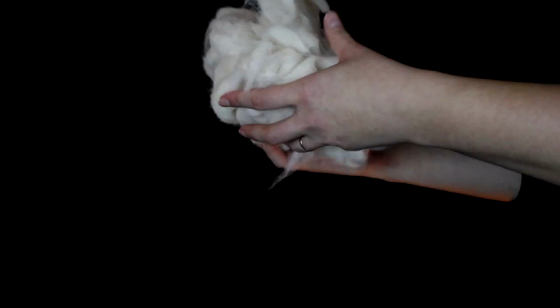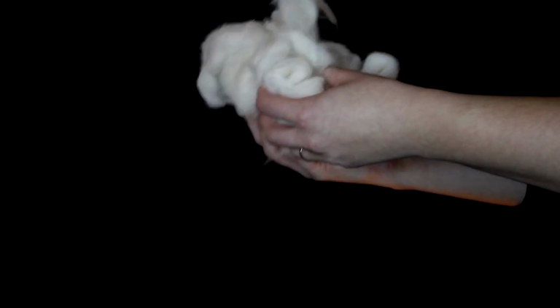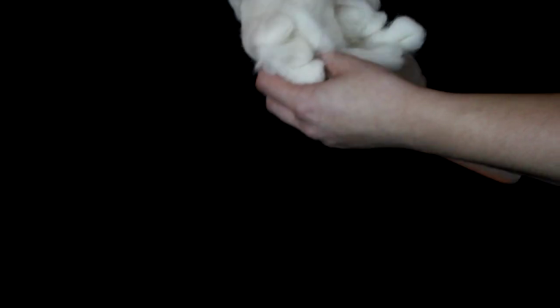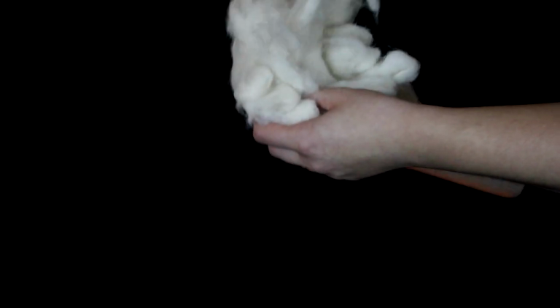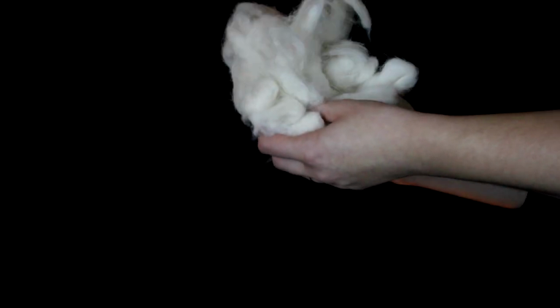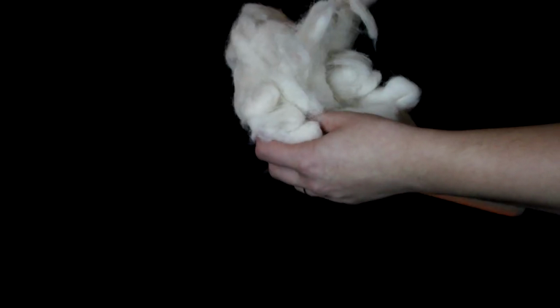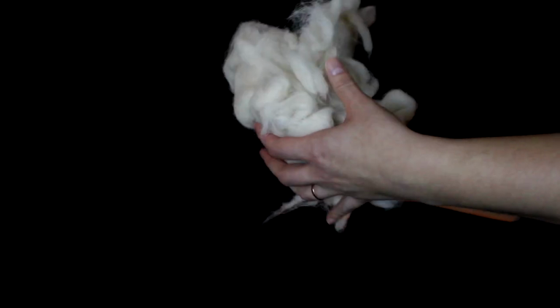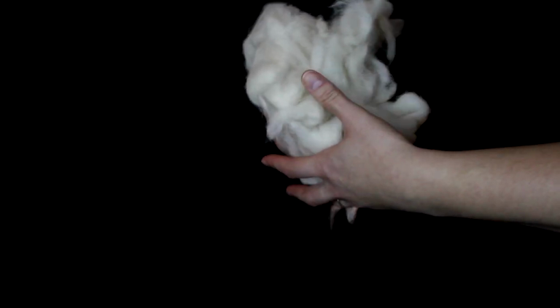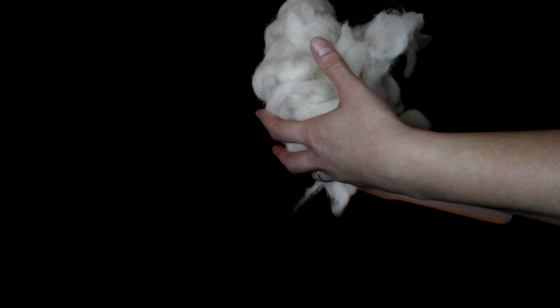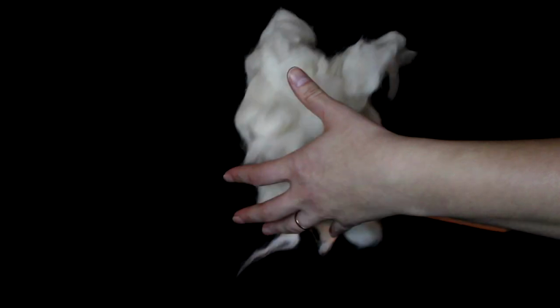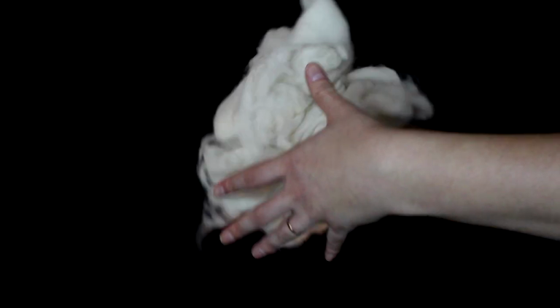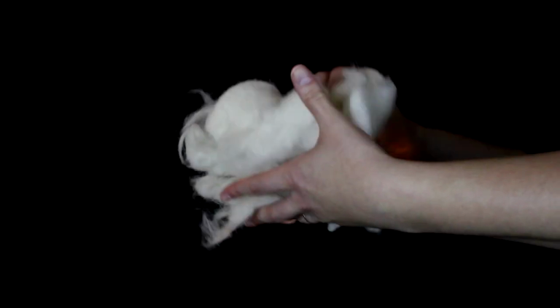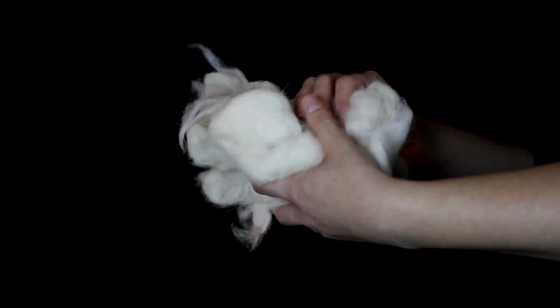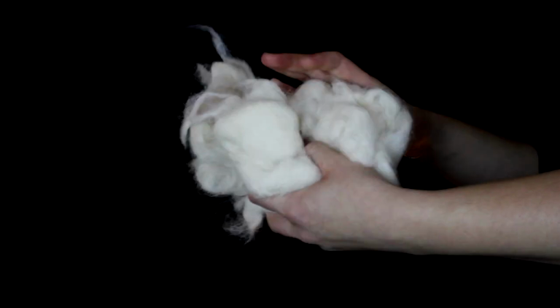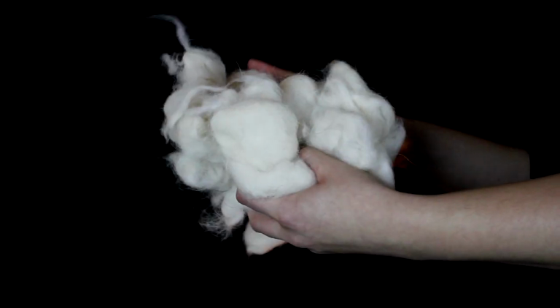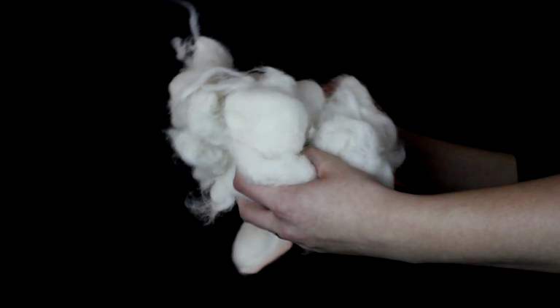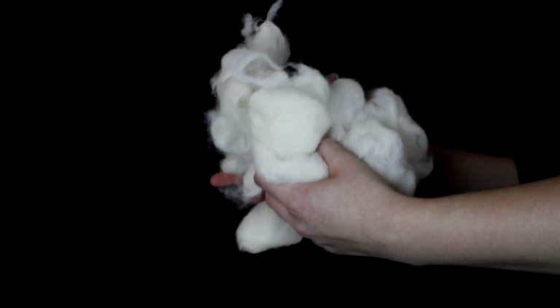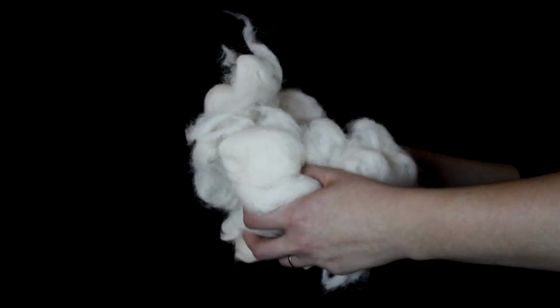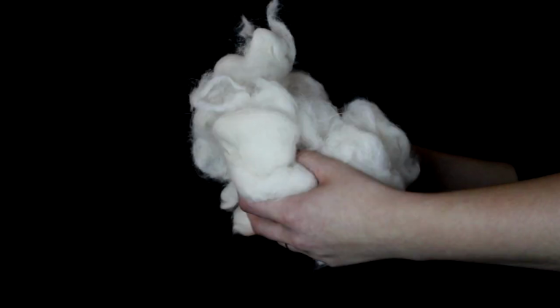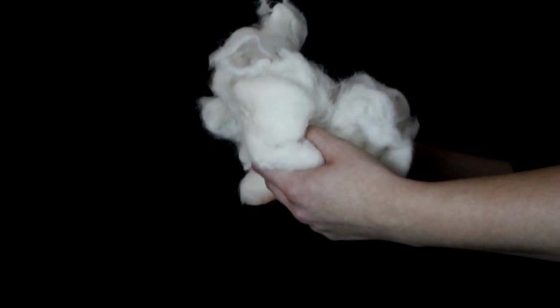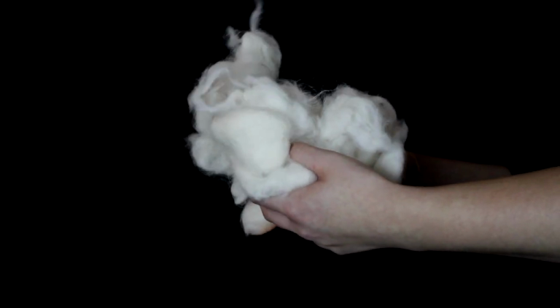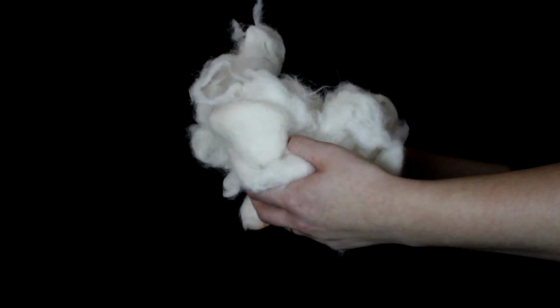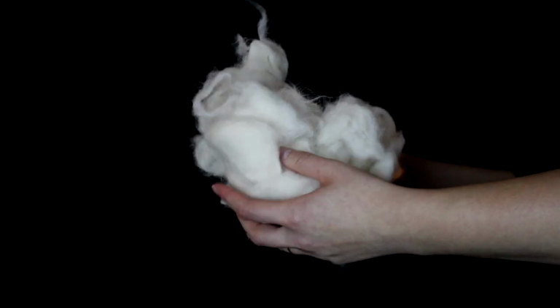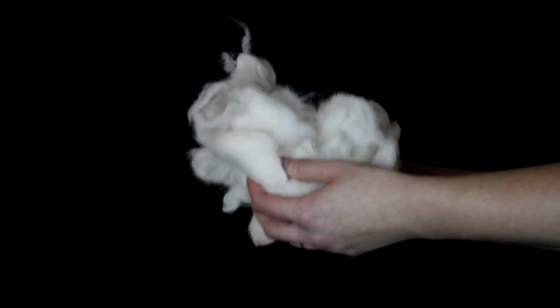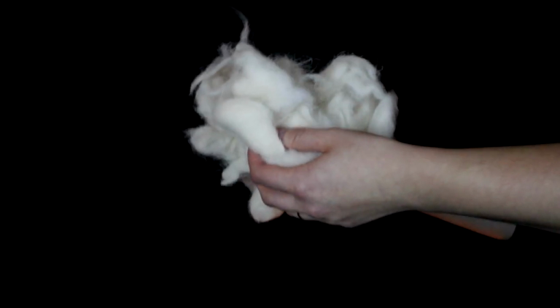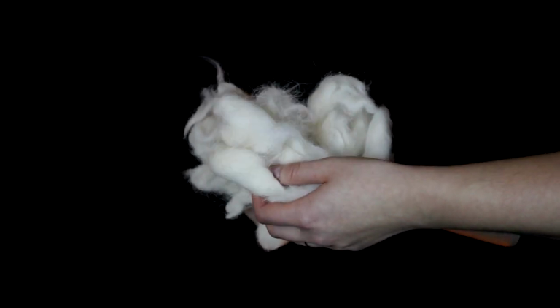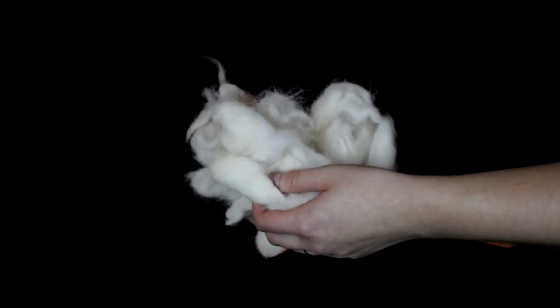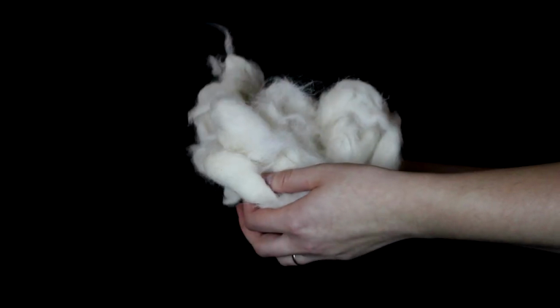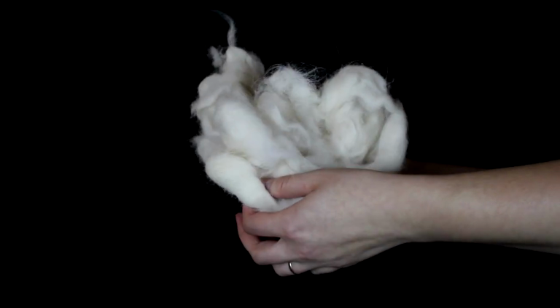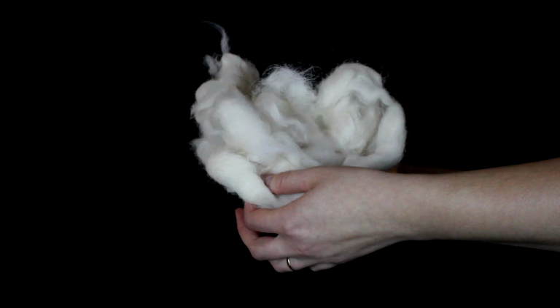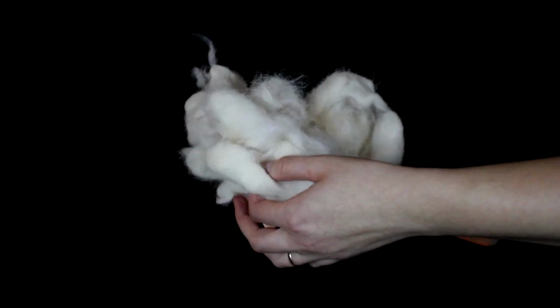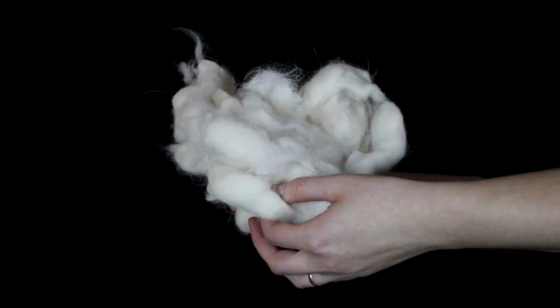If you prefer it to not be white, you can dye the fiber, although if you would like to keep it the color of your dog, you don't need to dye it.